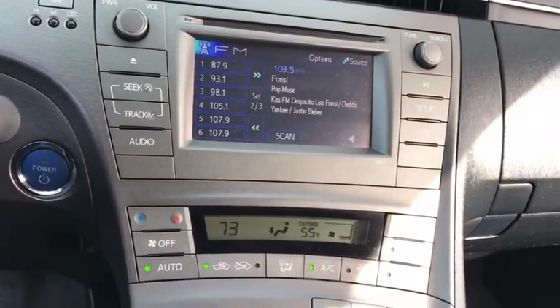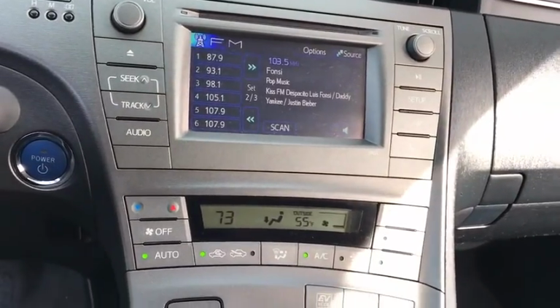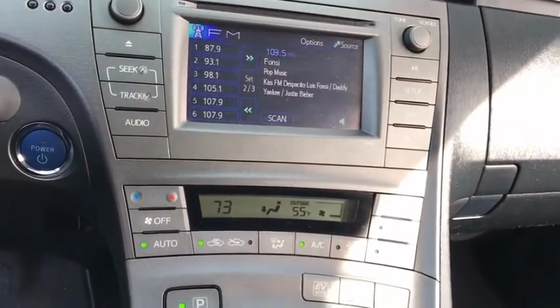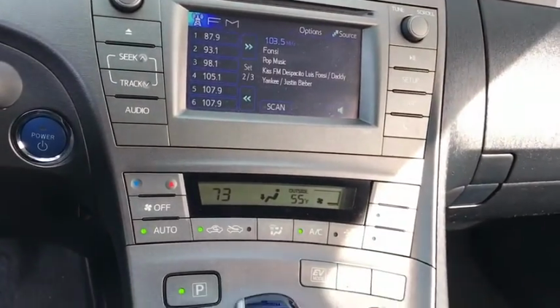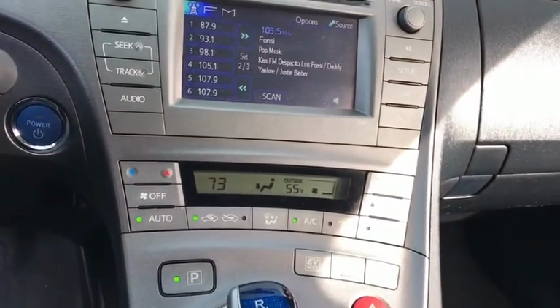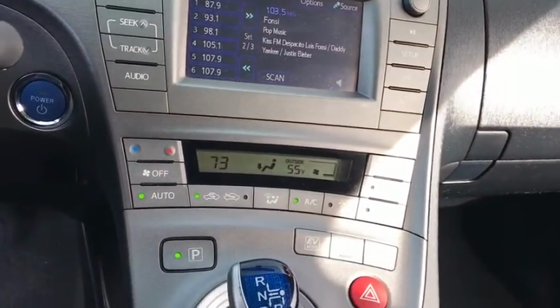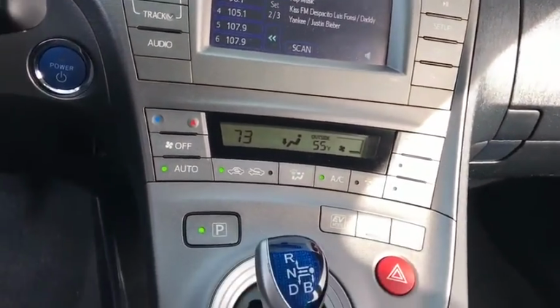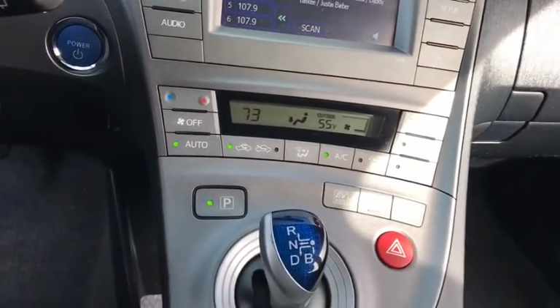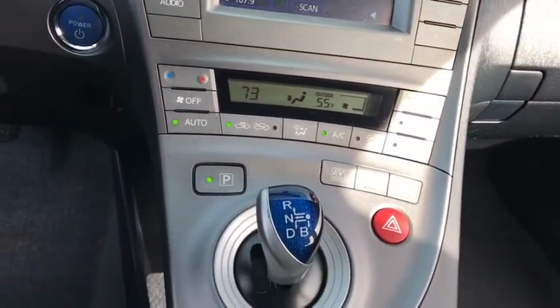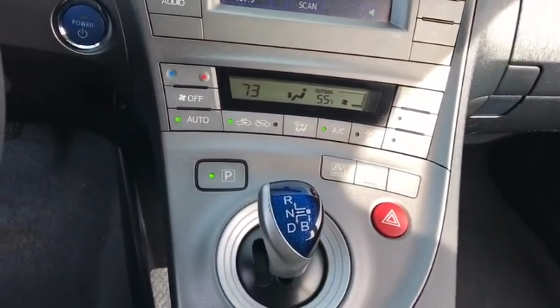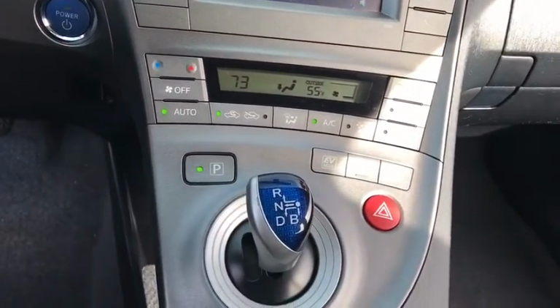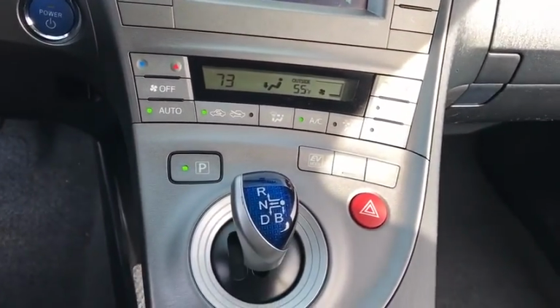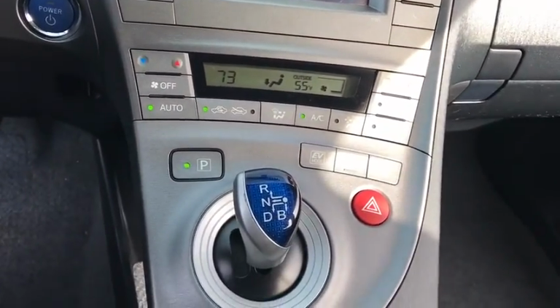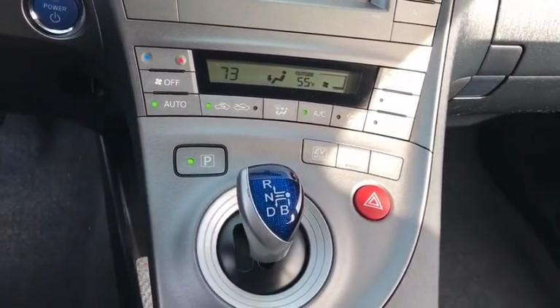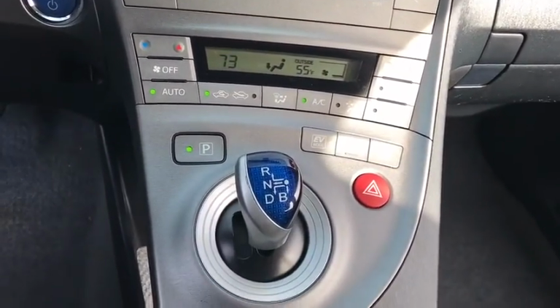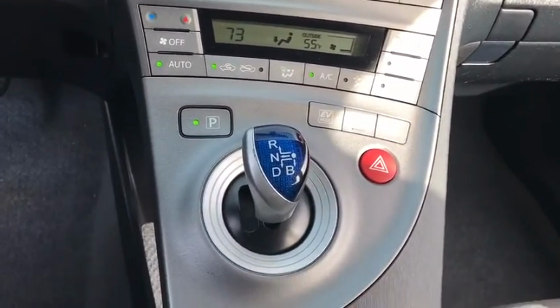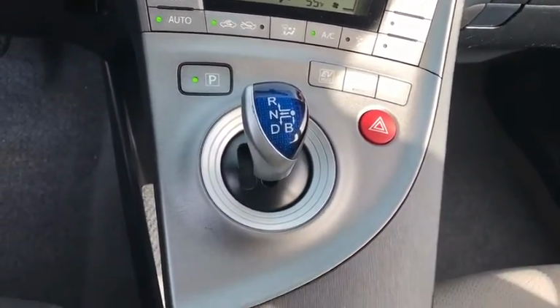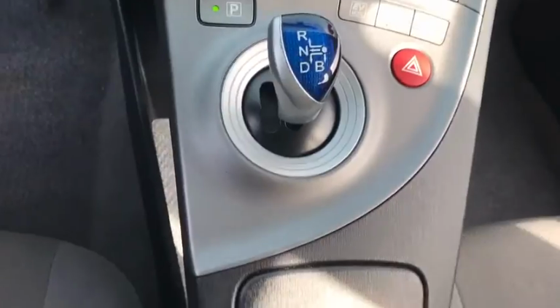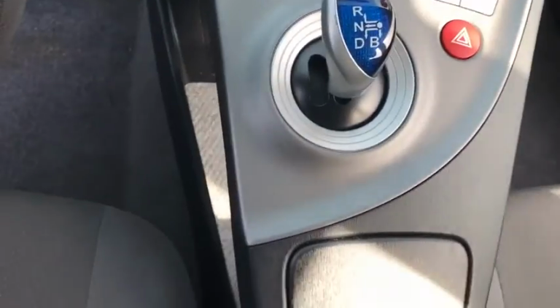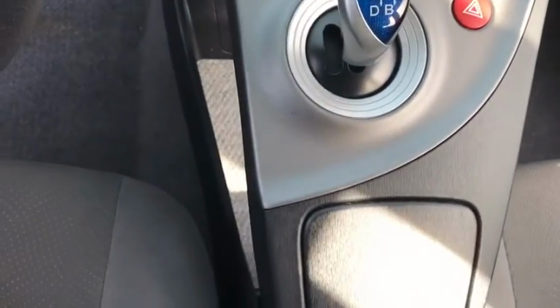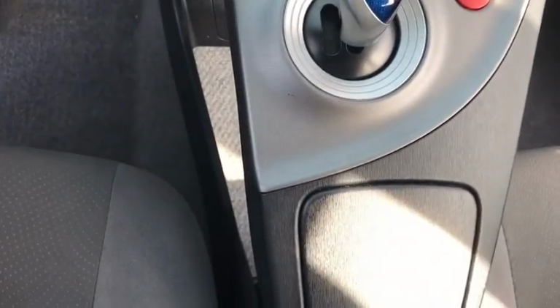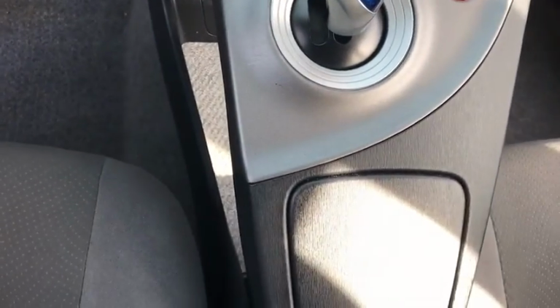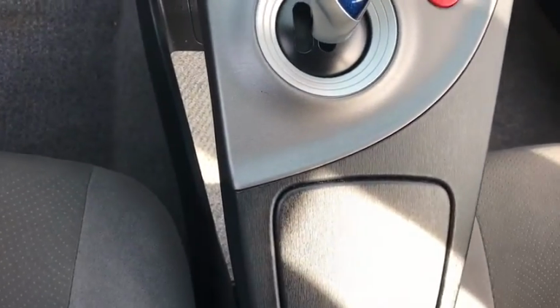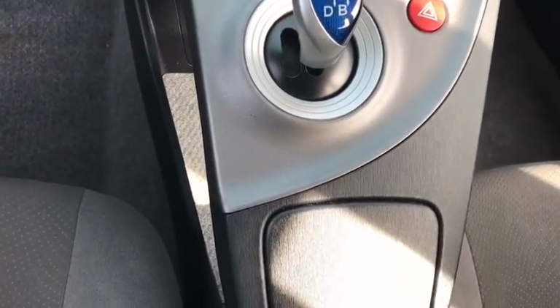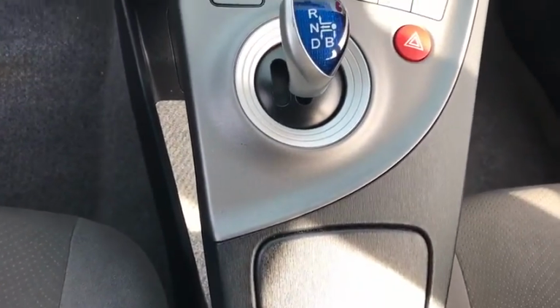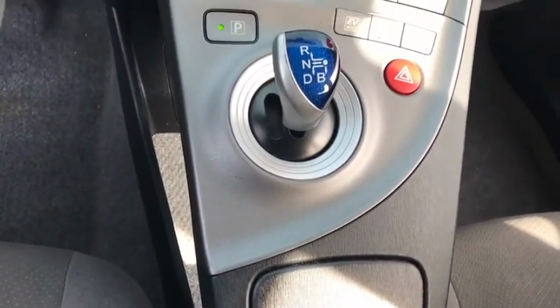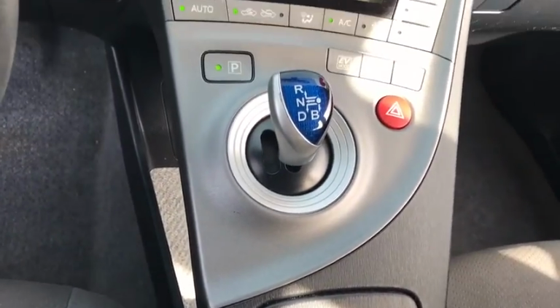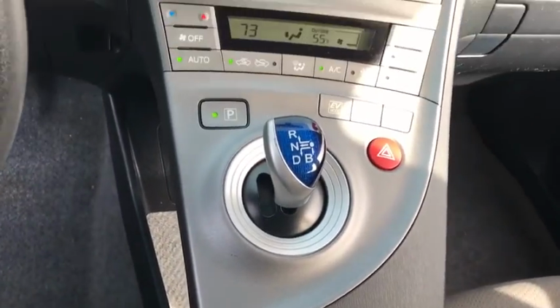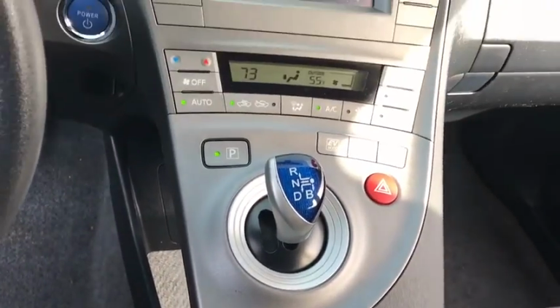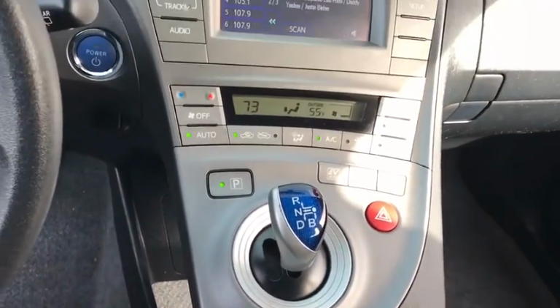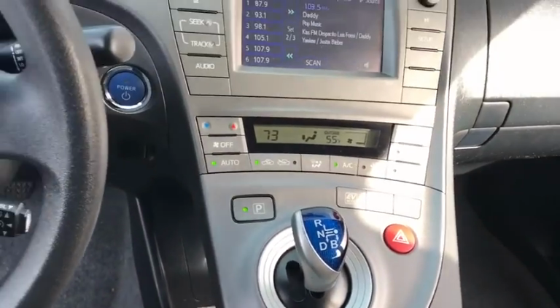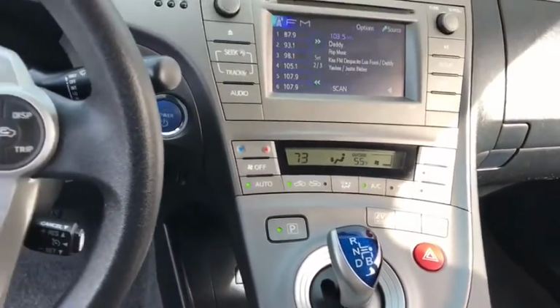Rear defrost, AM-FM stereo radio, front-wheel drive, climate control, power door locks, MP3 player, power windows.